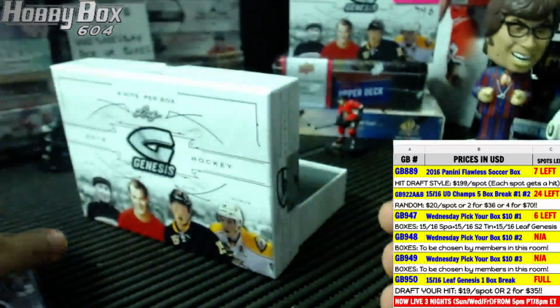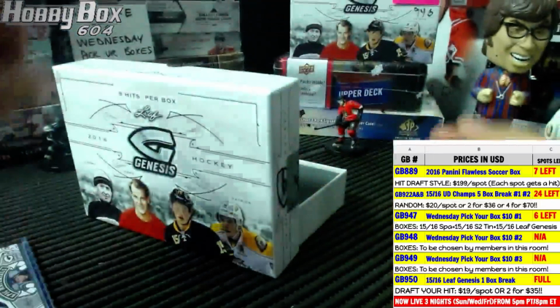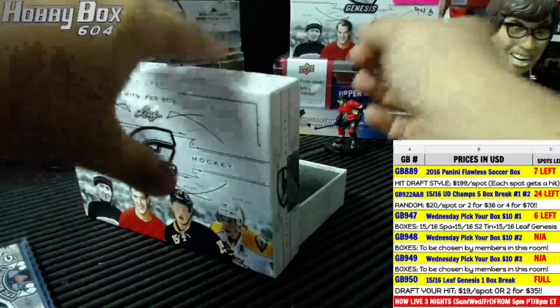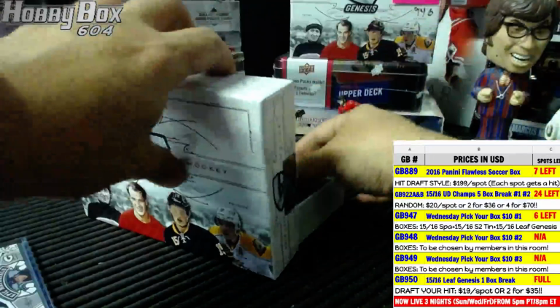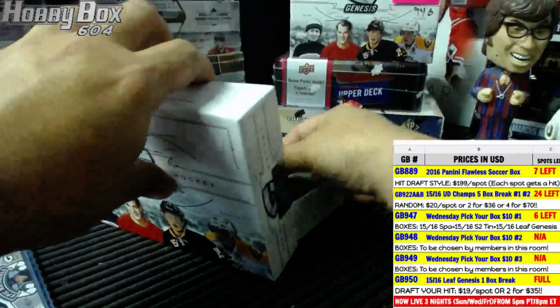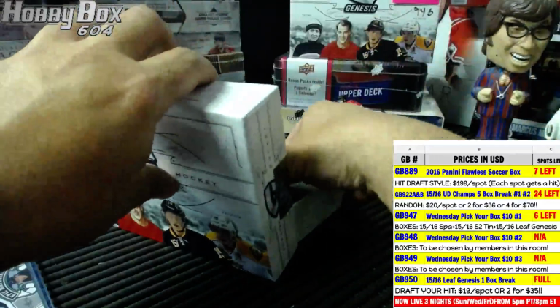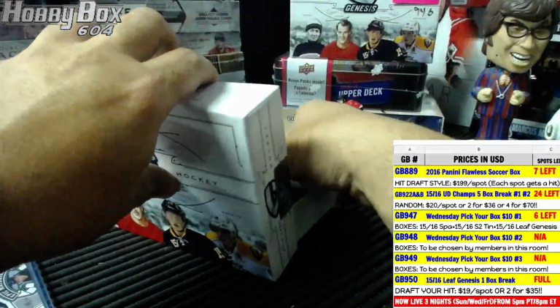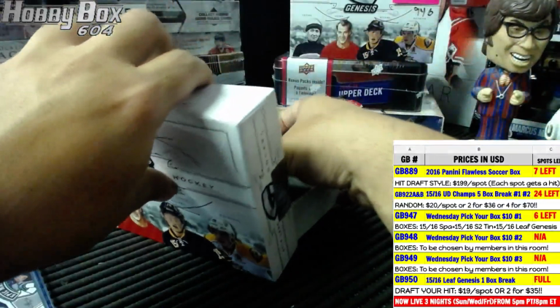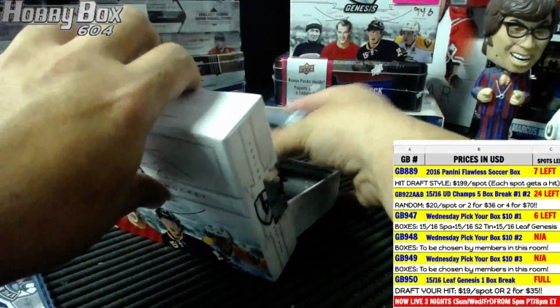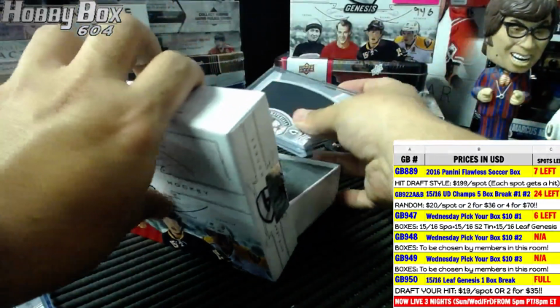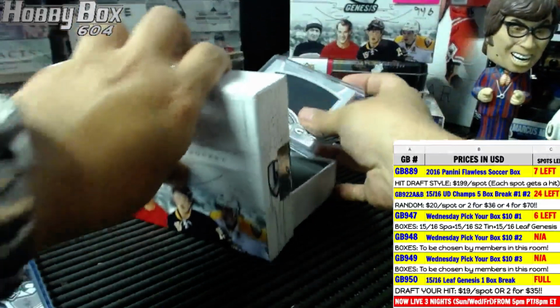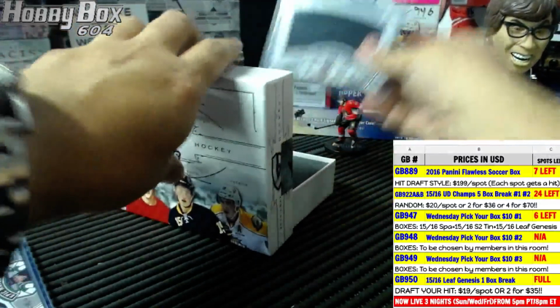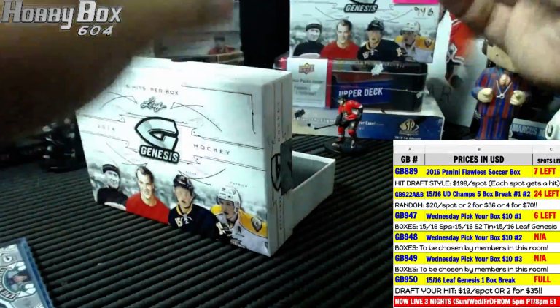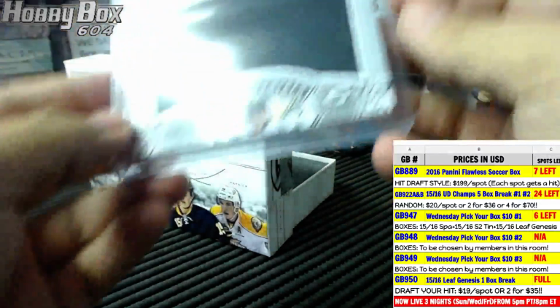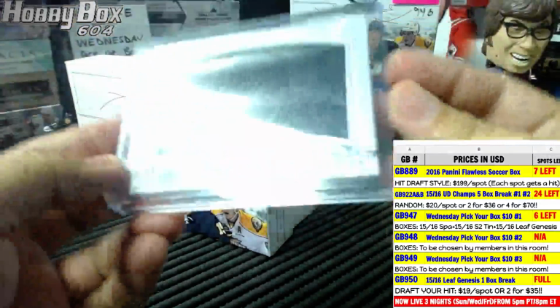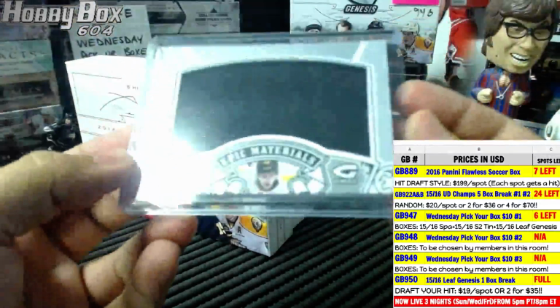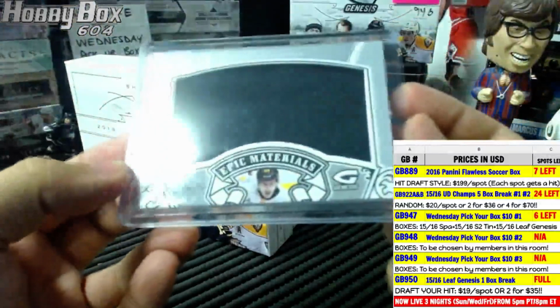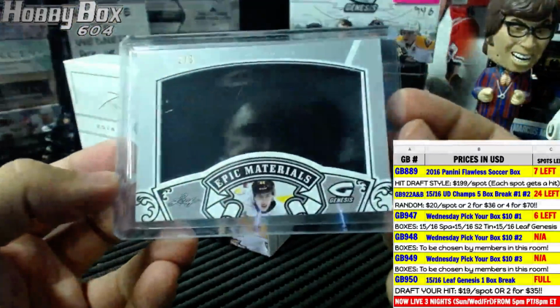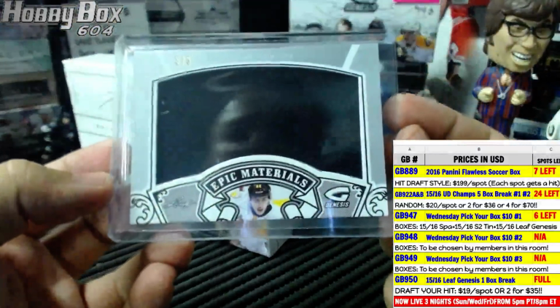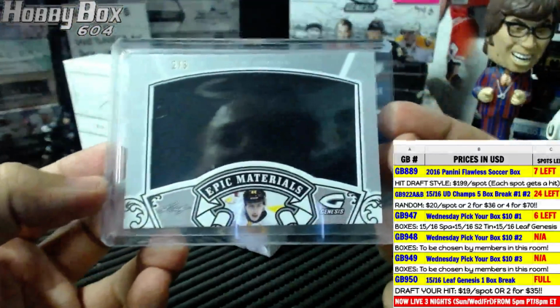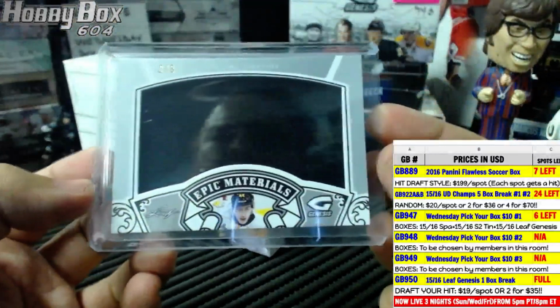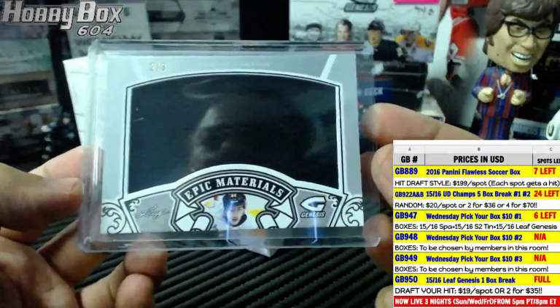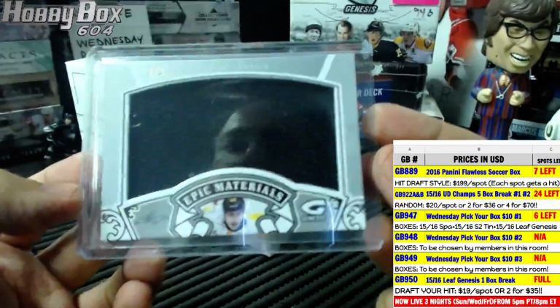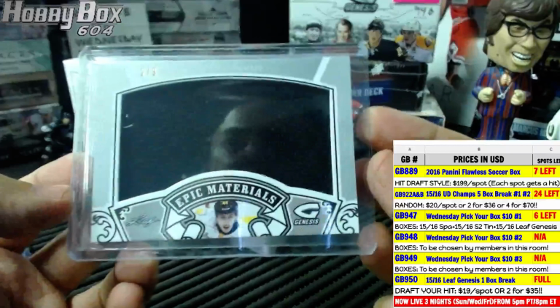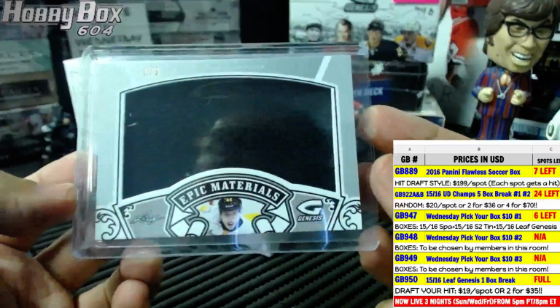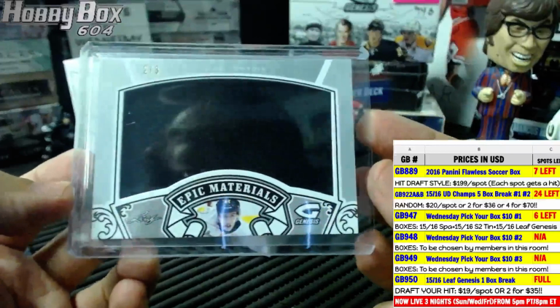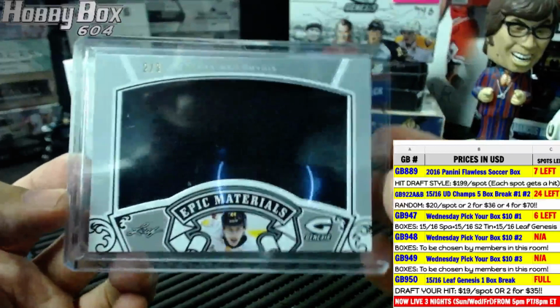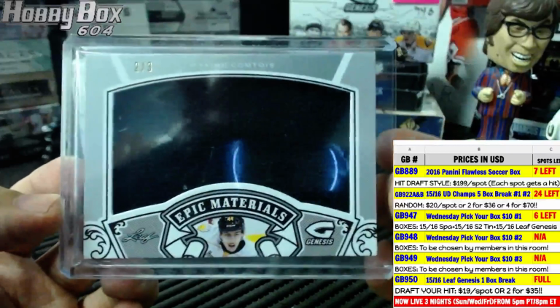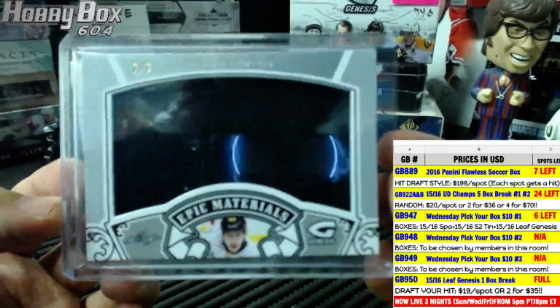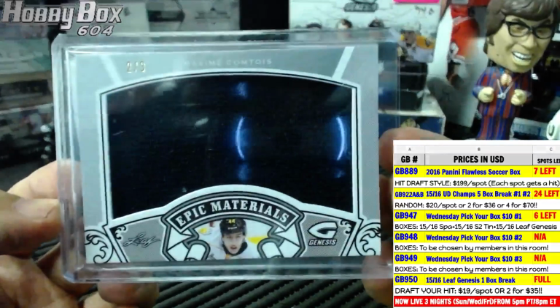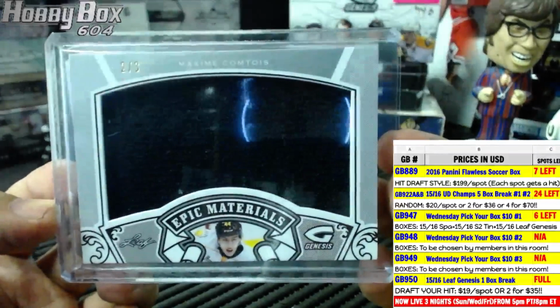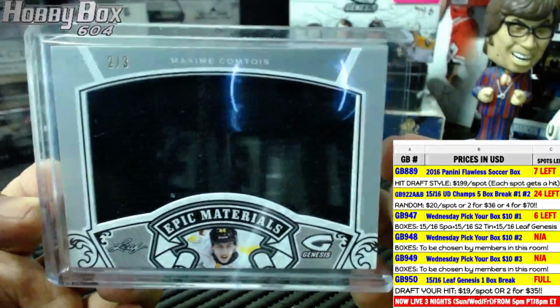Regina Pats — cool. Next up is two of three. Why is it two of three and only one color? Maxime Comtois.